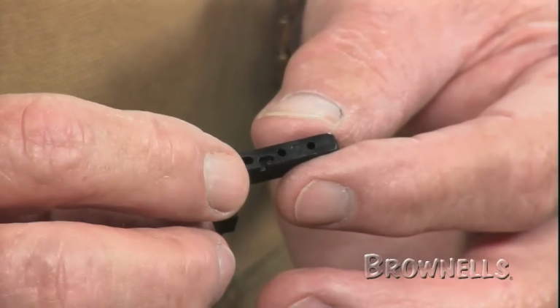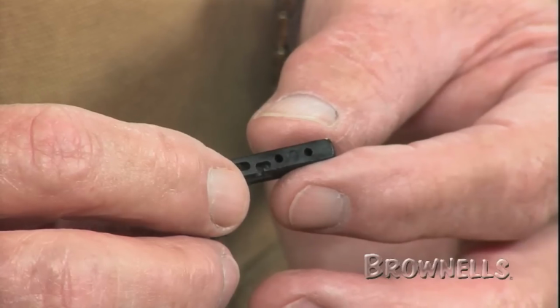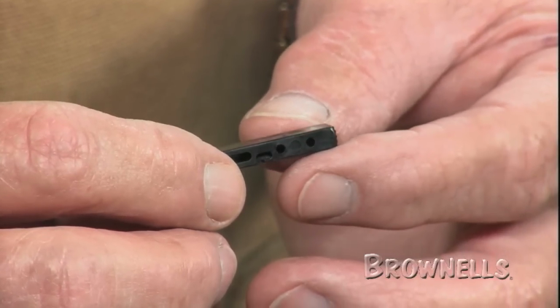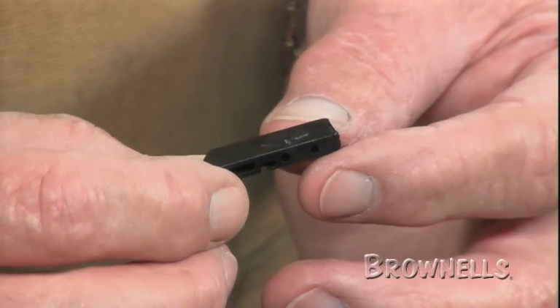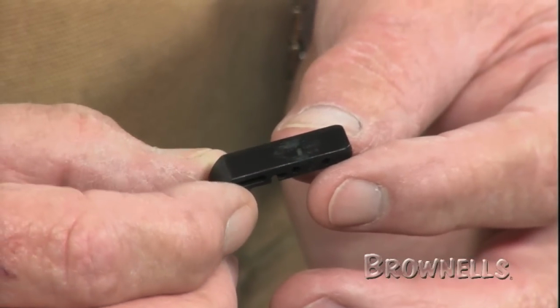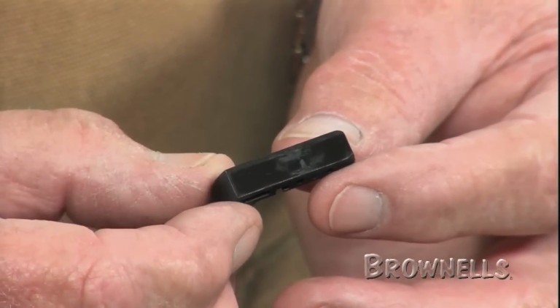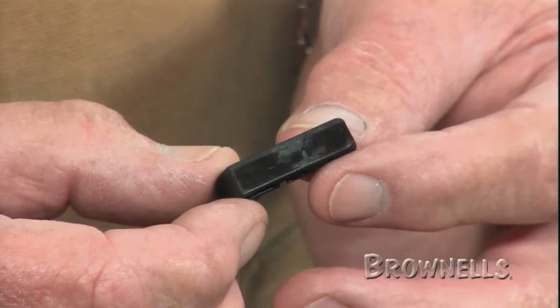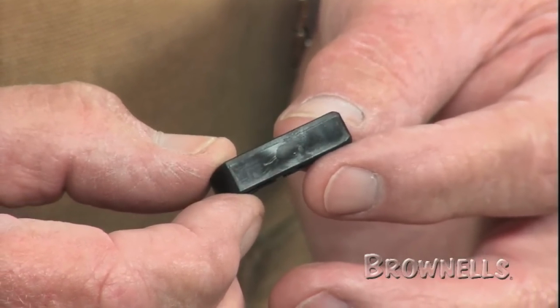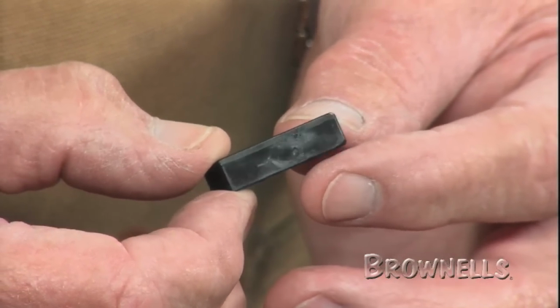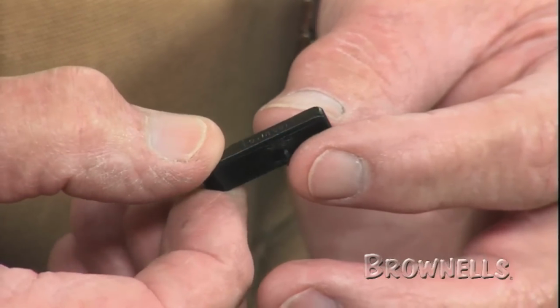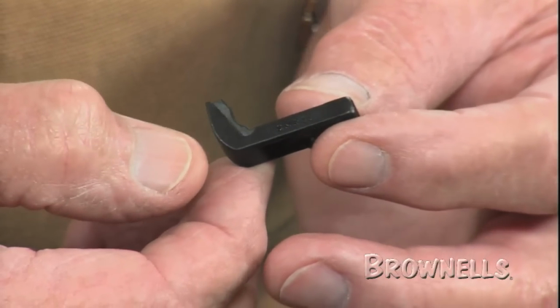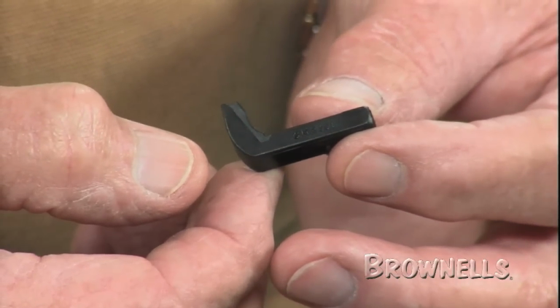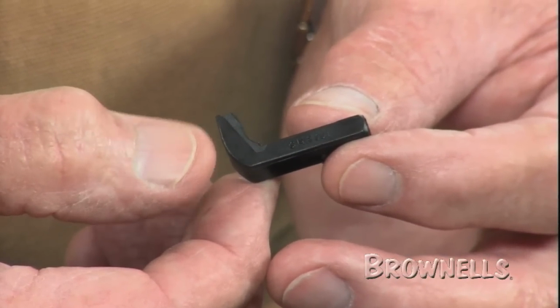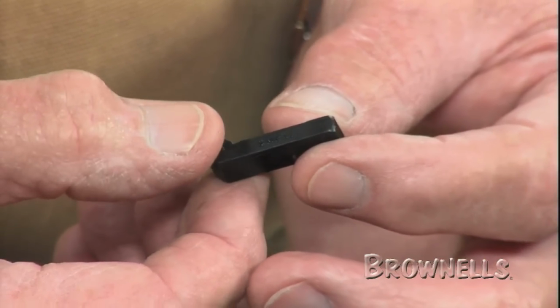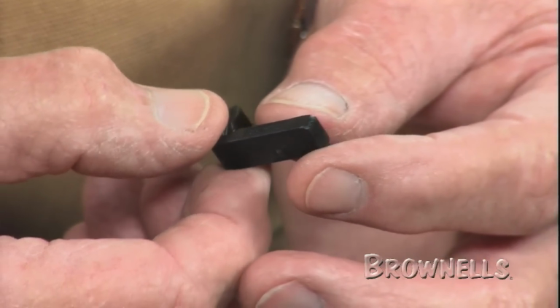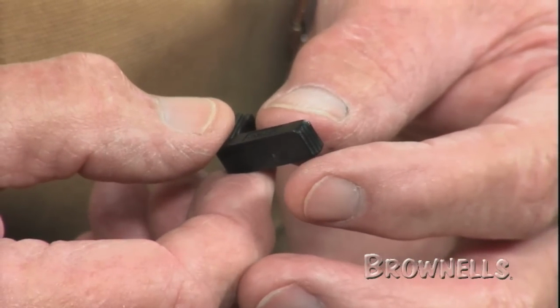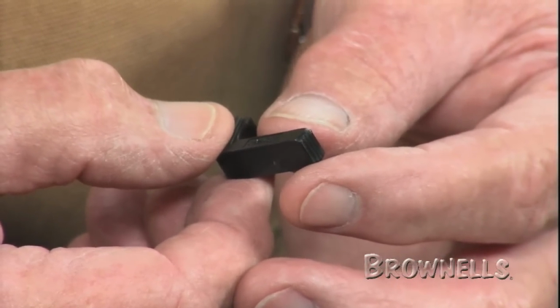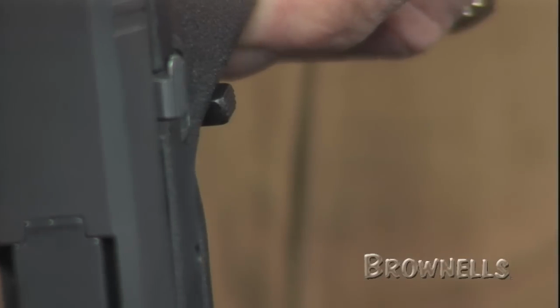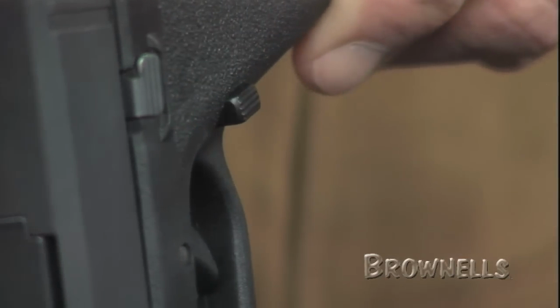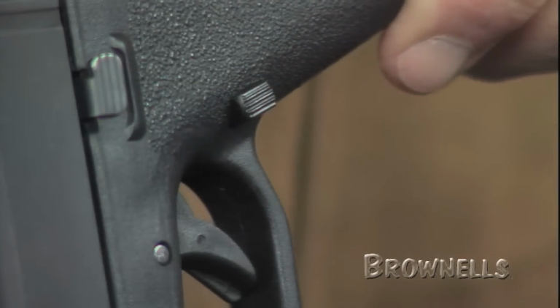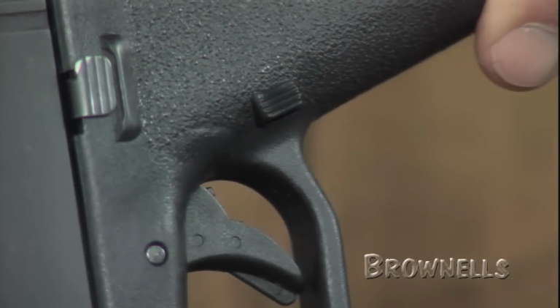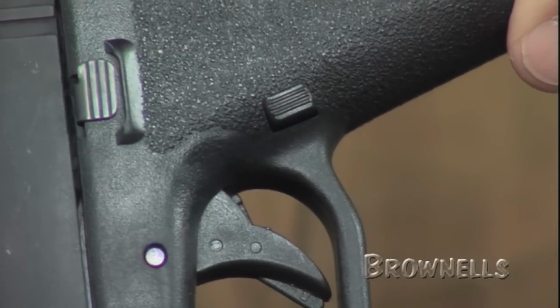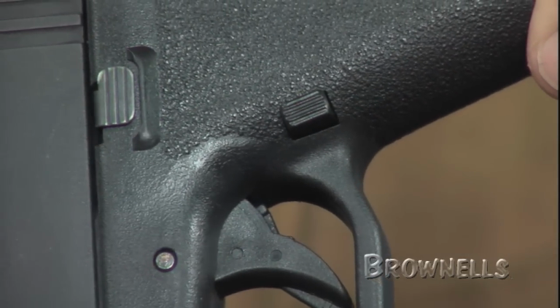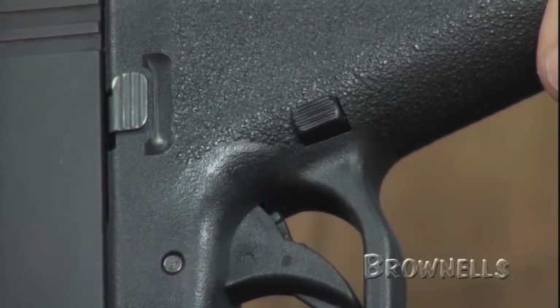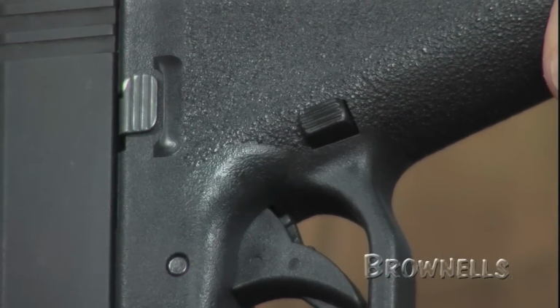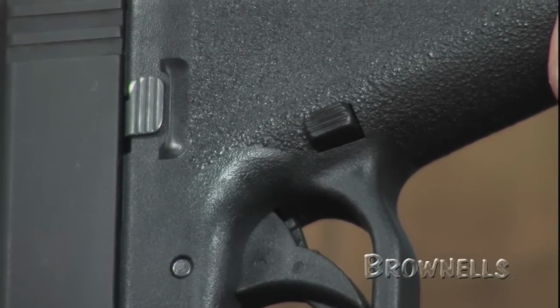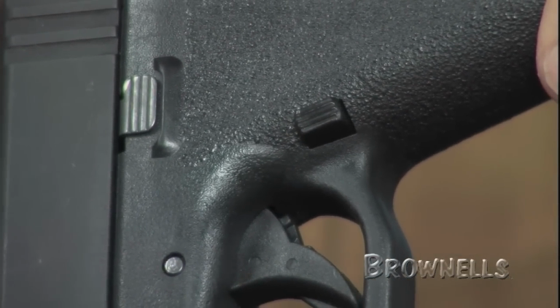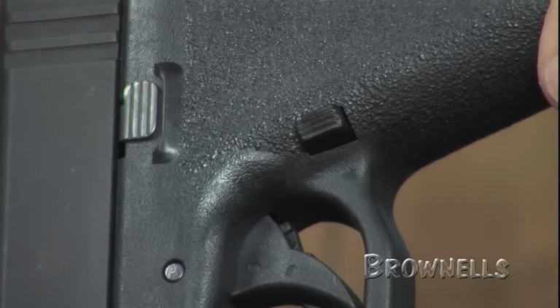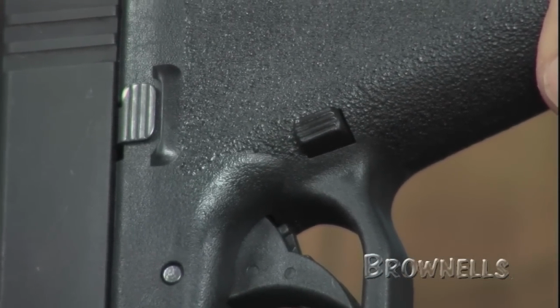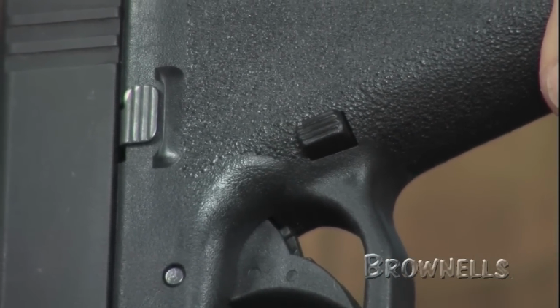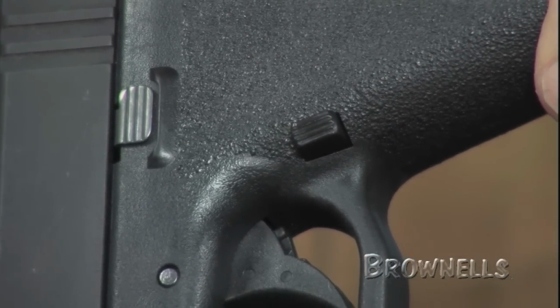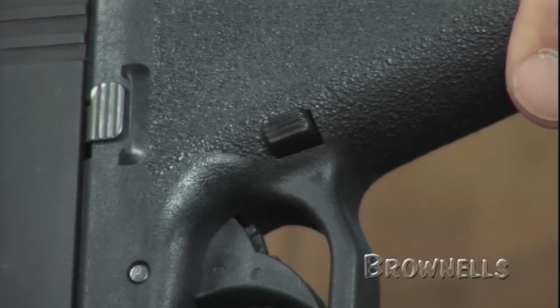A collaborative effort between competitive shooter and tactician Larry Vickers and Tango Down, the black polymer mag release is molded from the same material as the factory original, but it is slightly extended and has rounded edges.